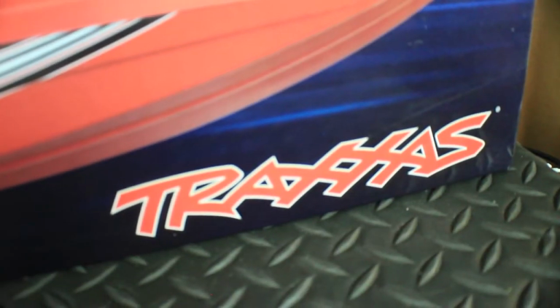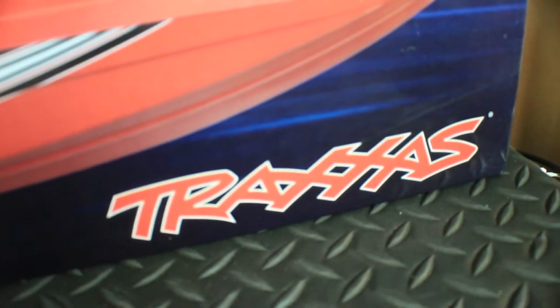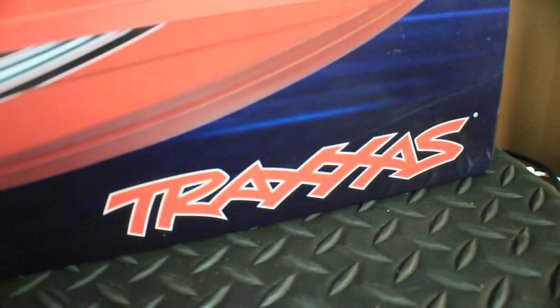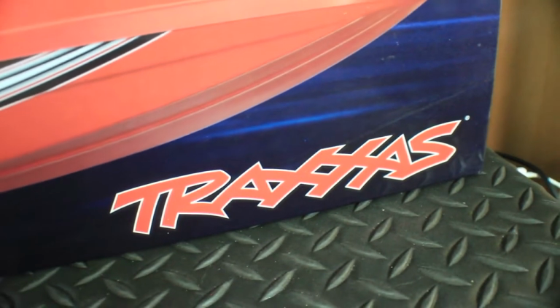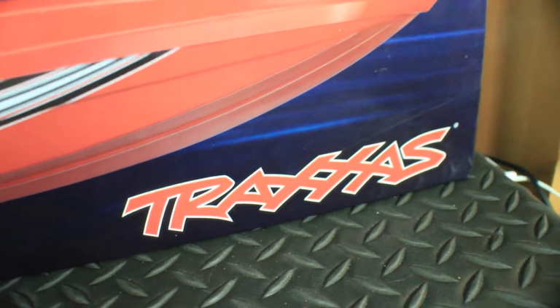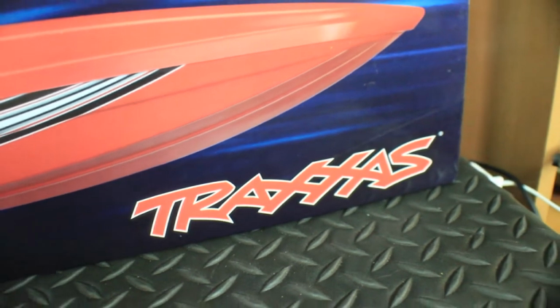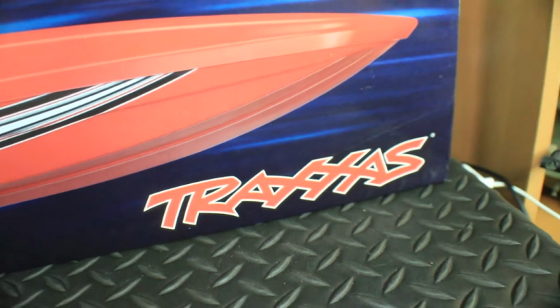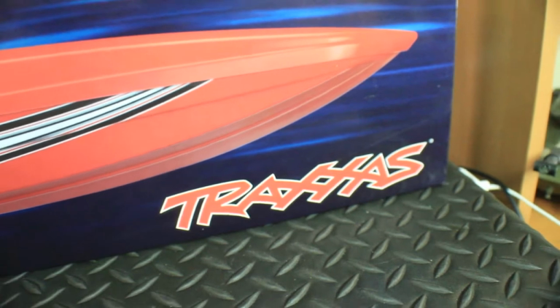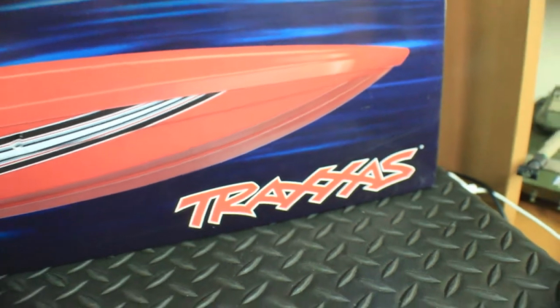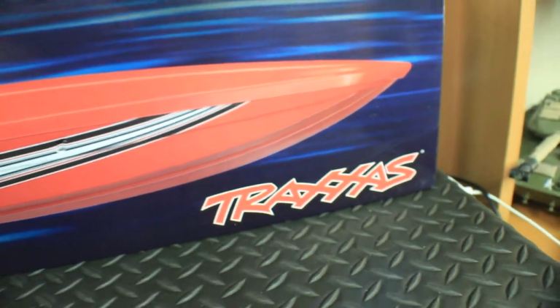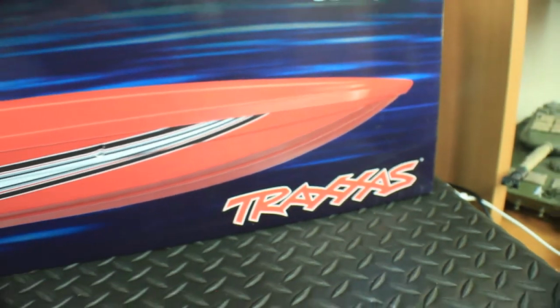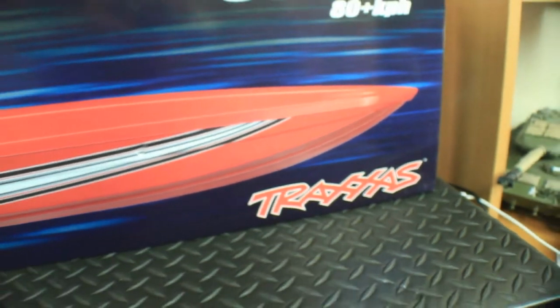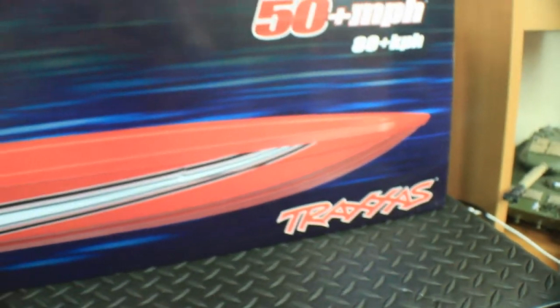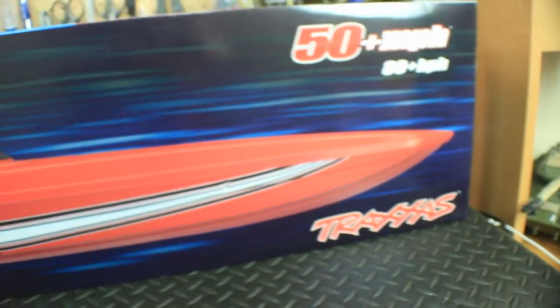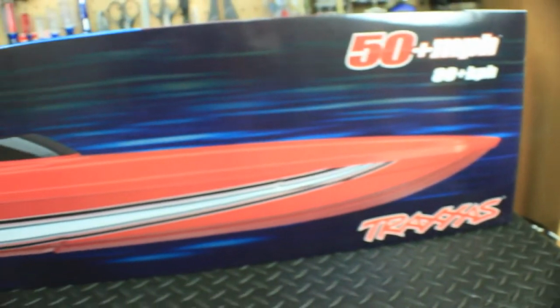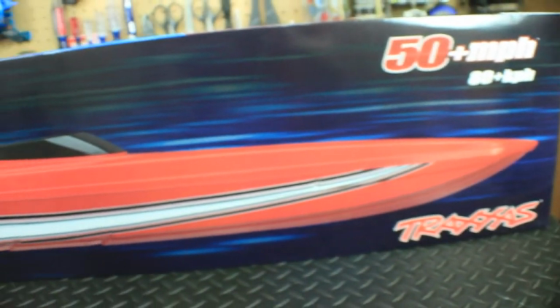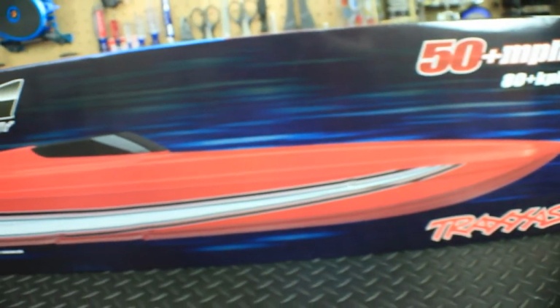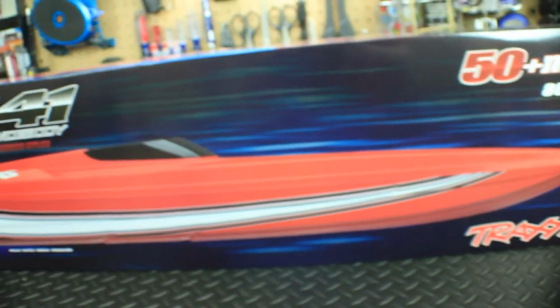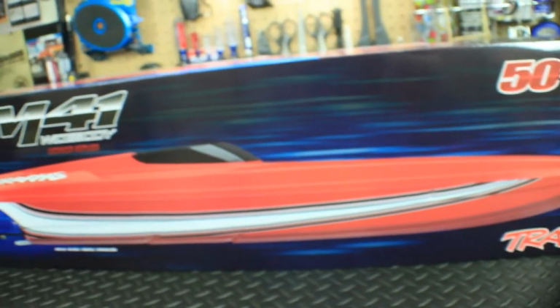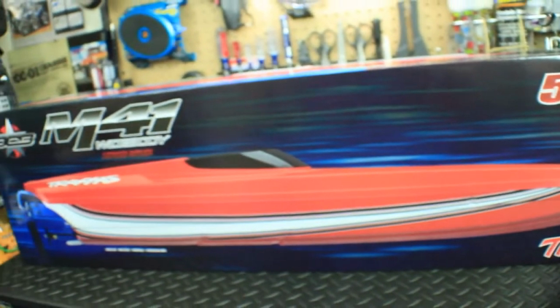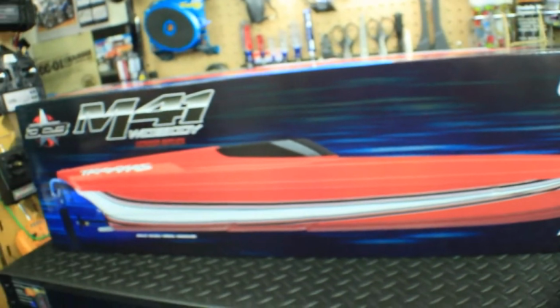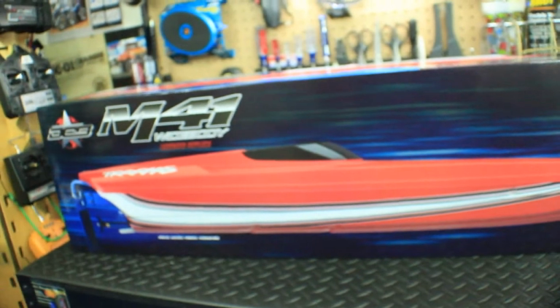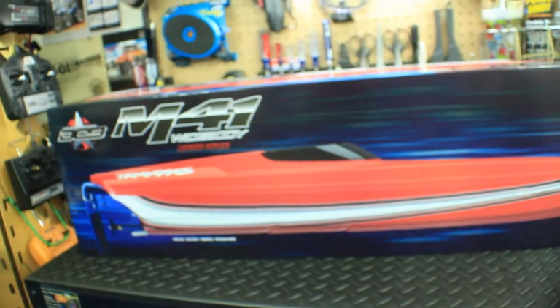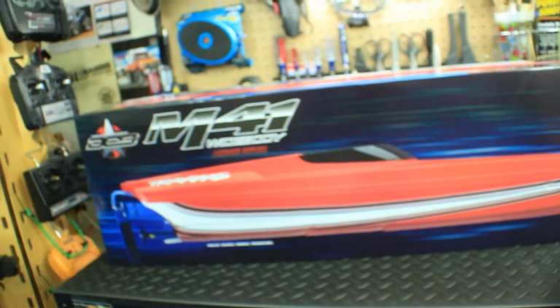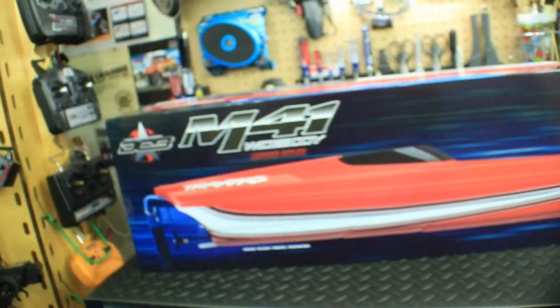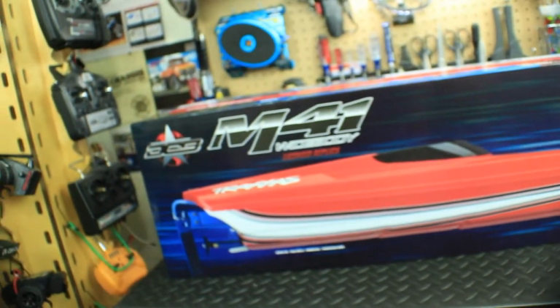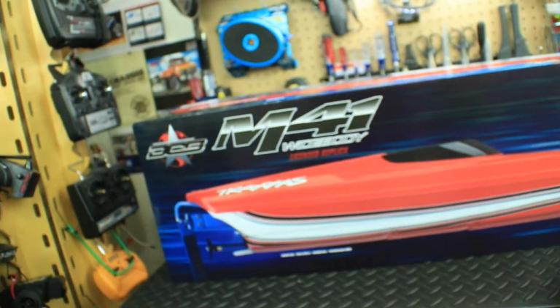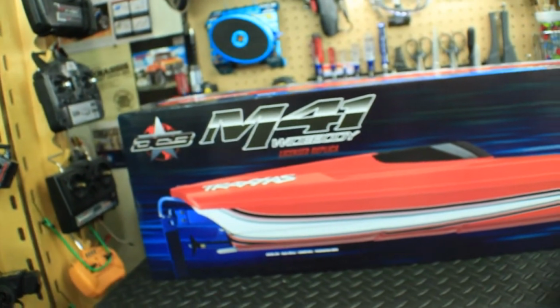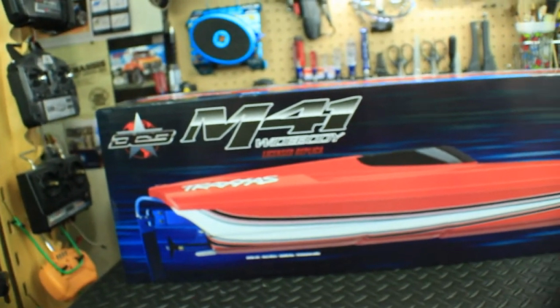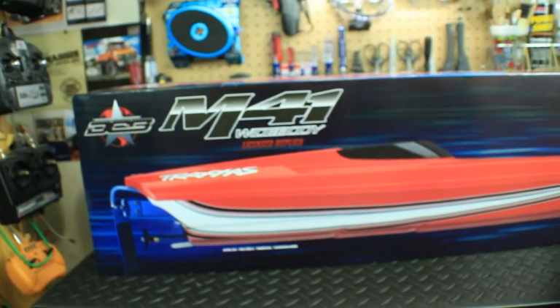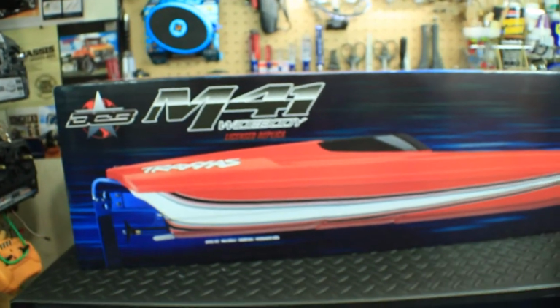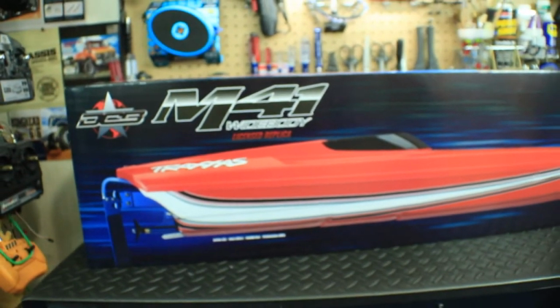Well, well, my friends, look what I have here in the RC workstation. The new Traxxas M41 wide-body Catamaran, the DCB edition, the red edition.